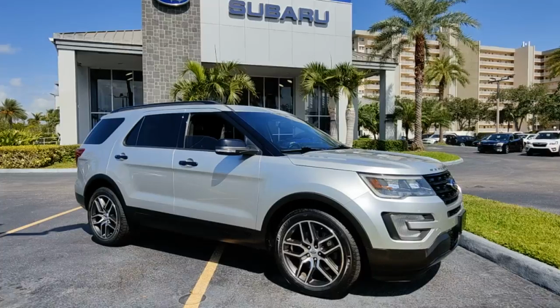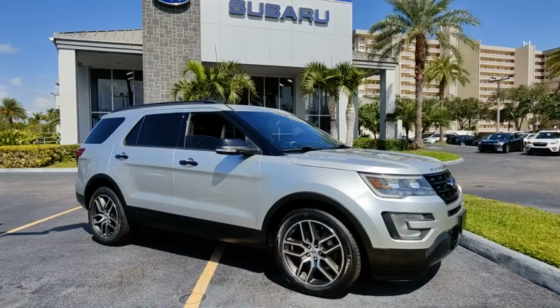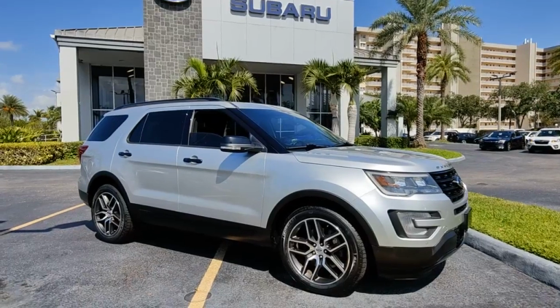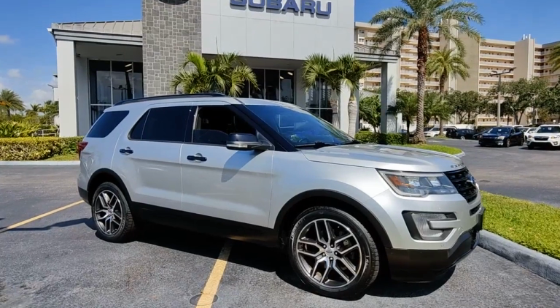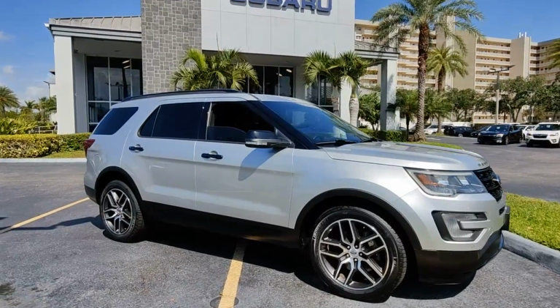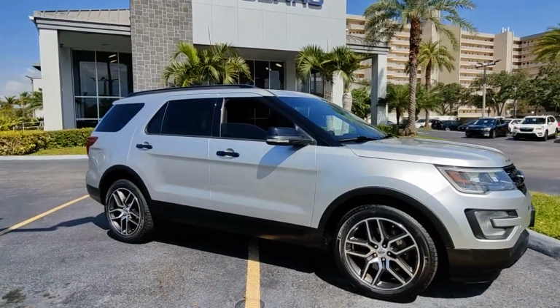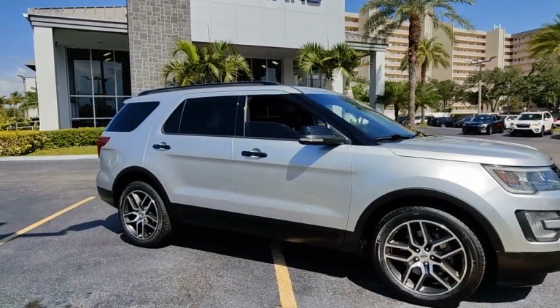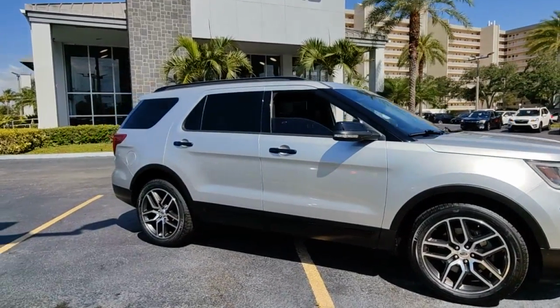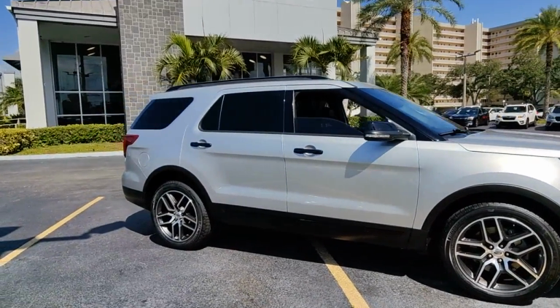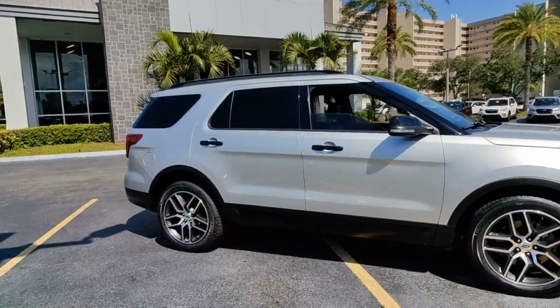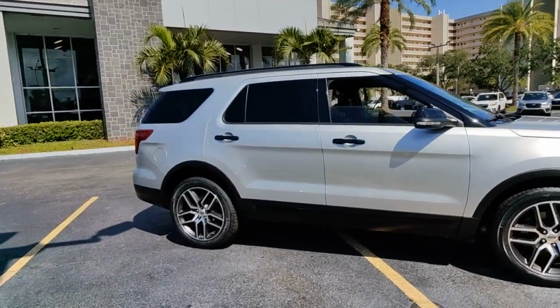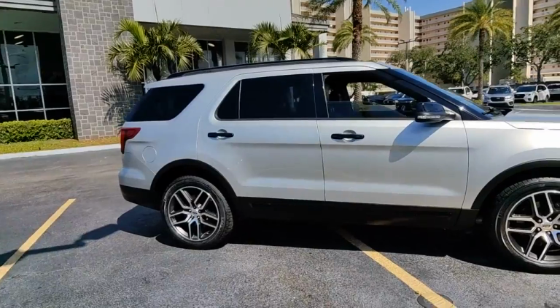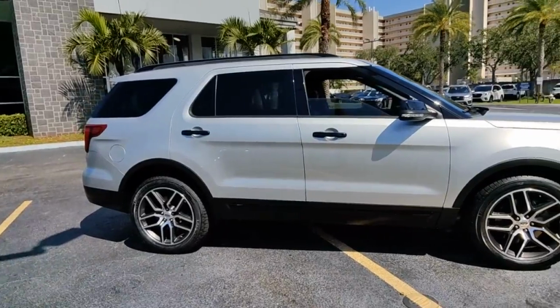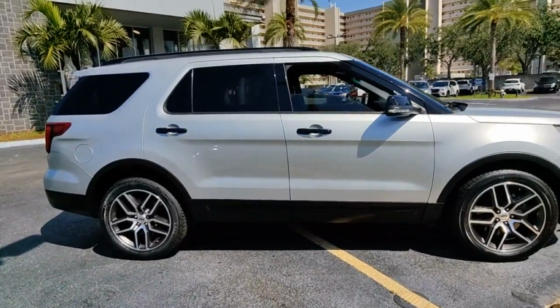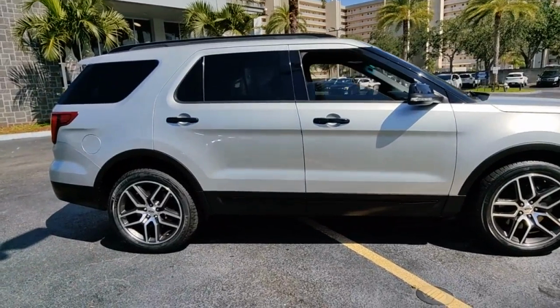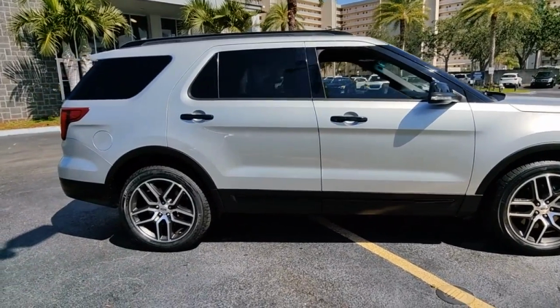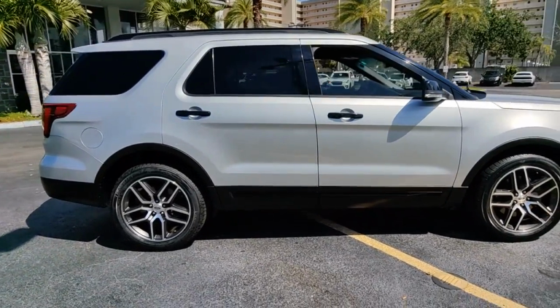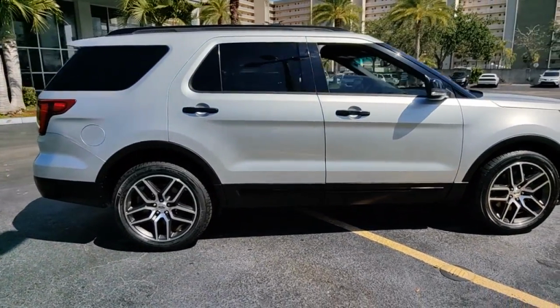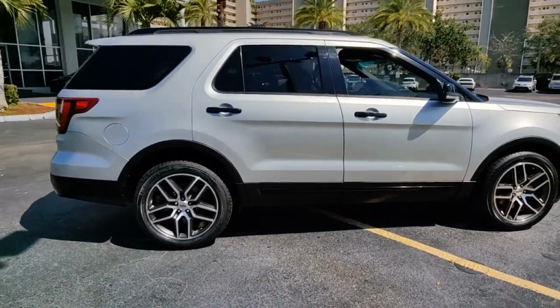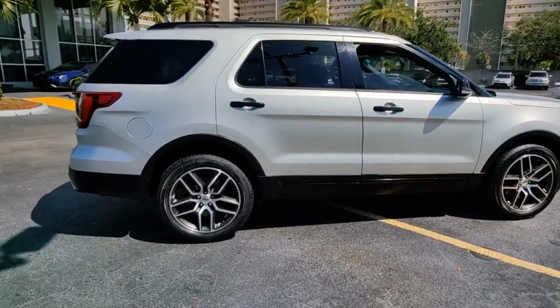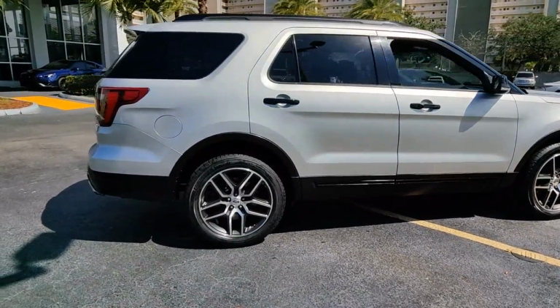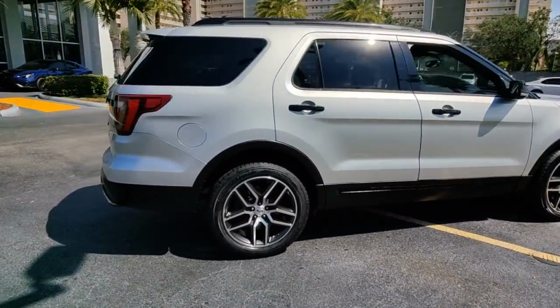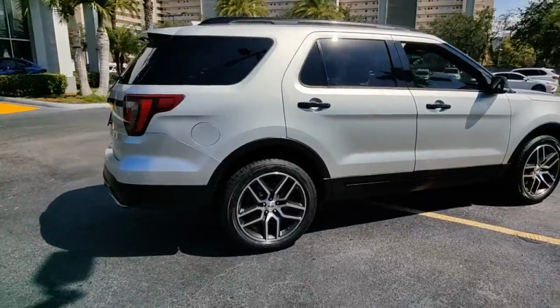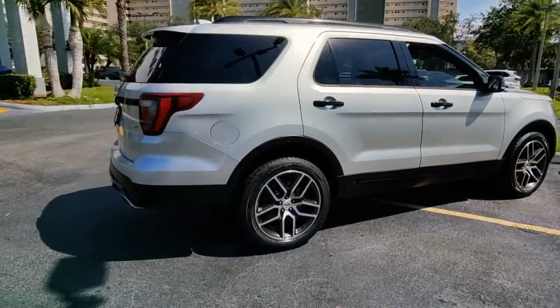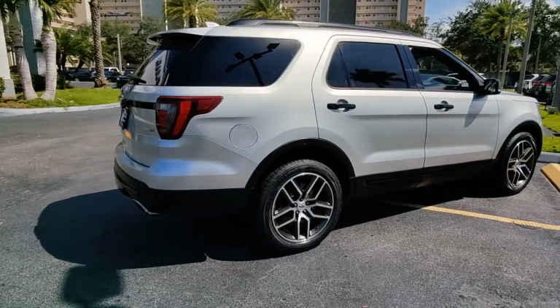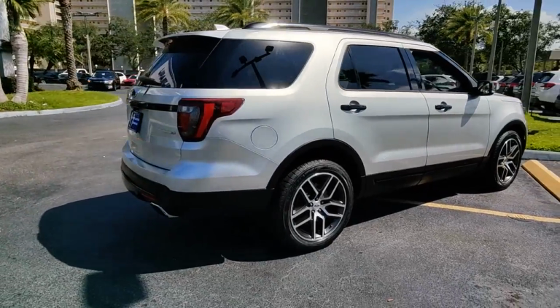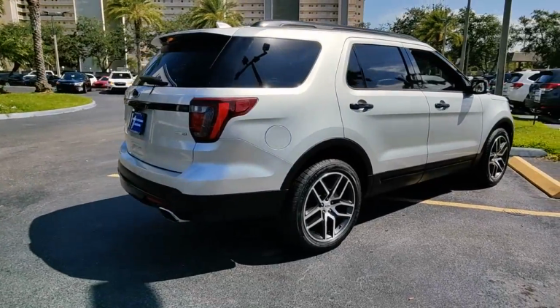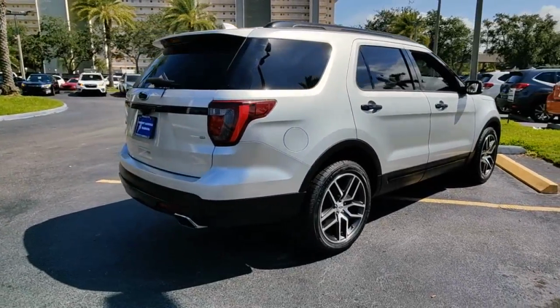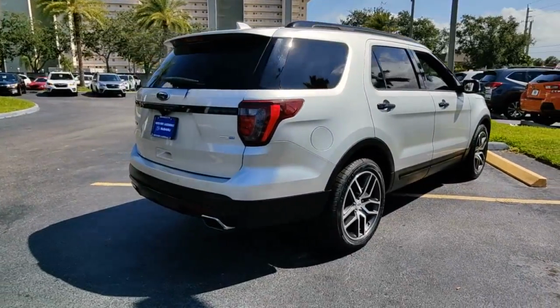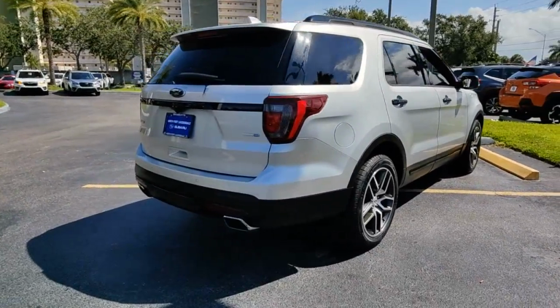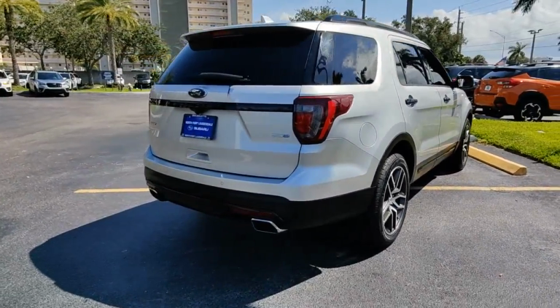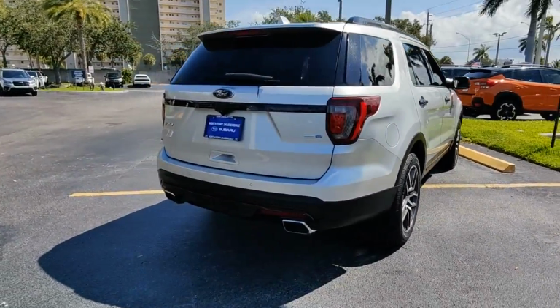Go home happy with the 2016 Ford Explorer. This vehicle is an outstanding buy with fewer than 100,000 miles on the odometer. Take on every project with confidence in this spacious, versatile Explorer.